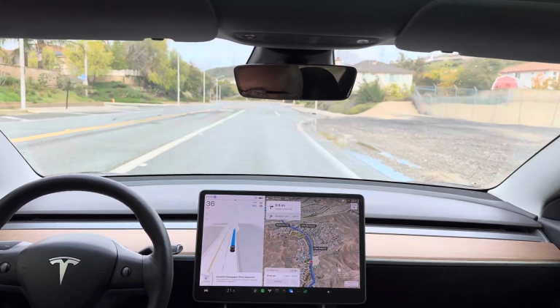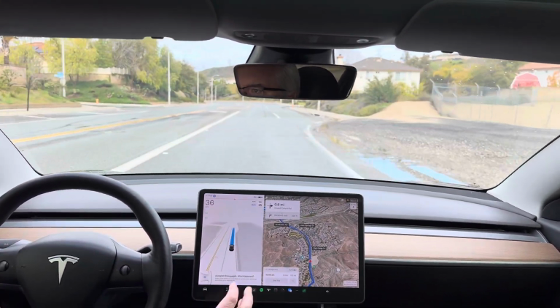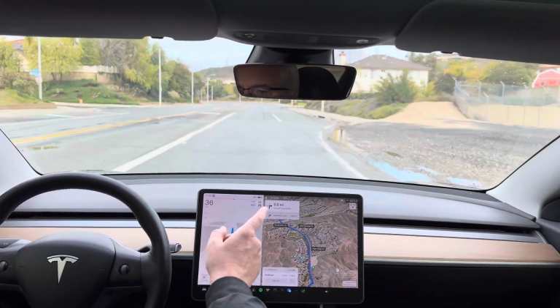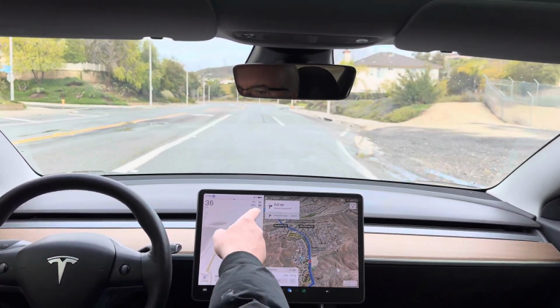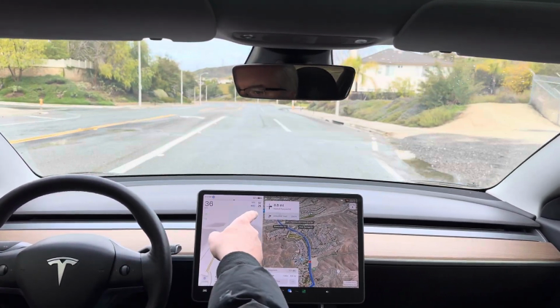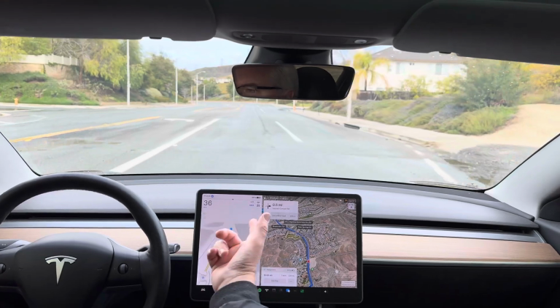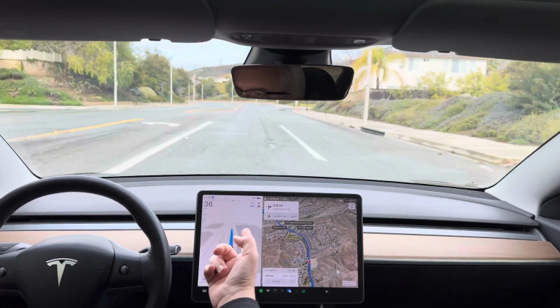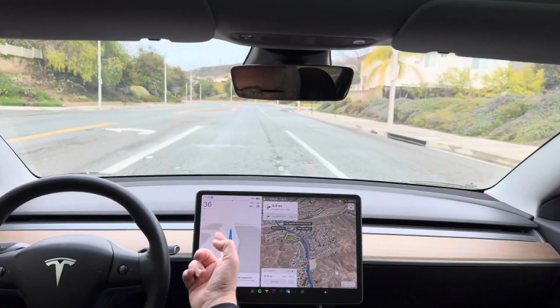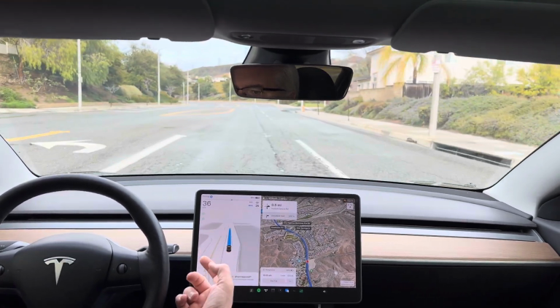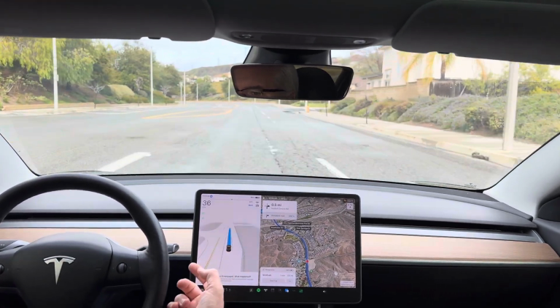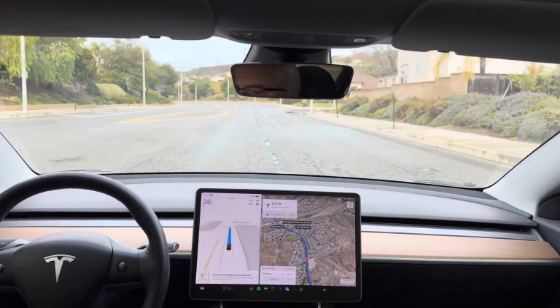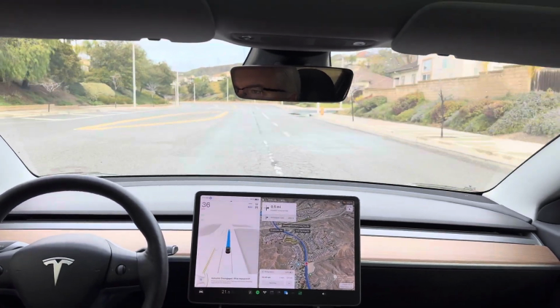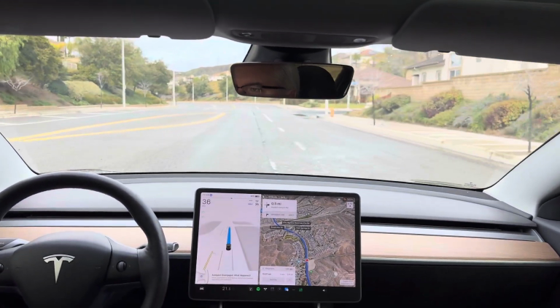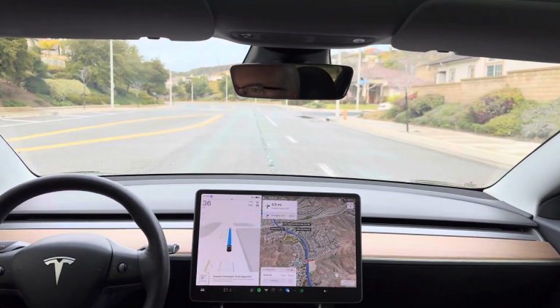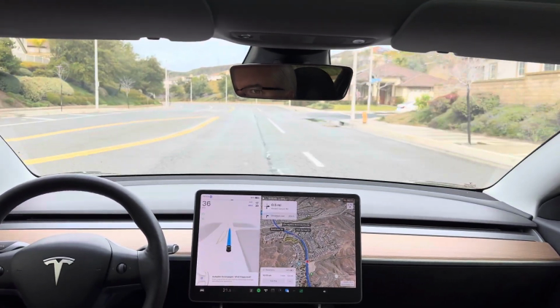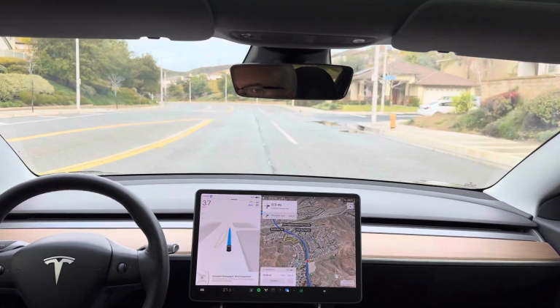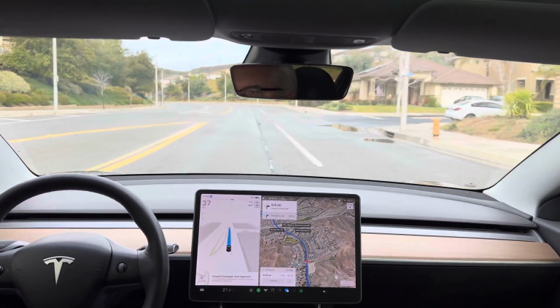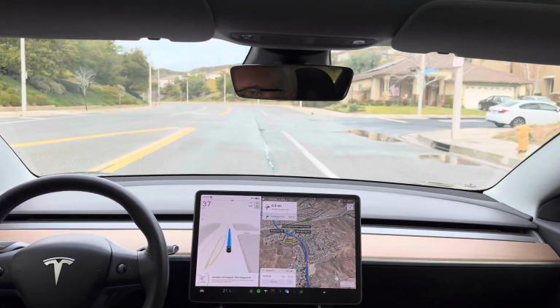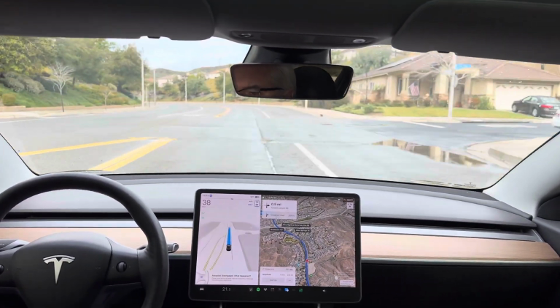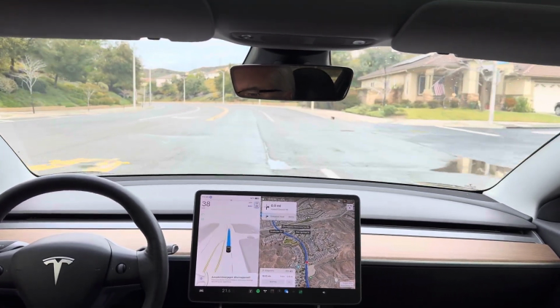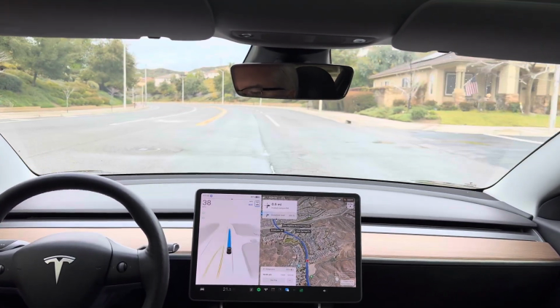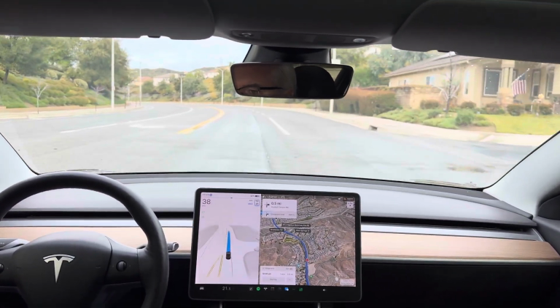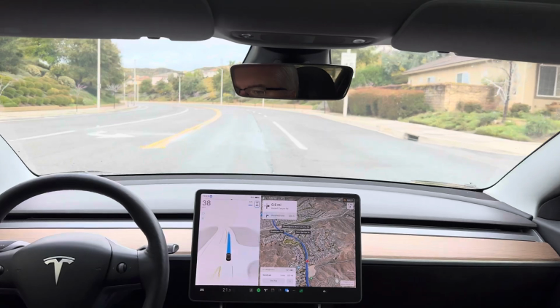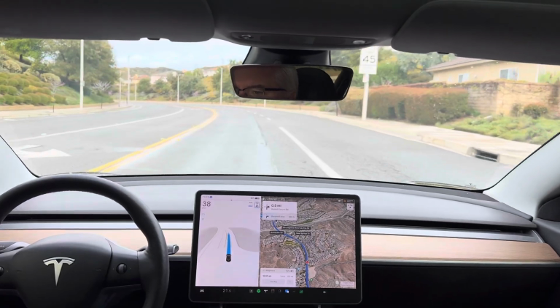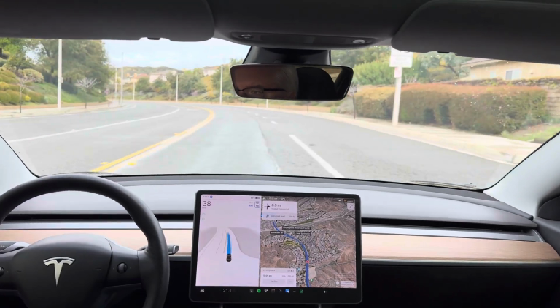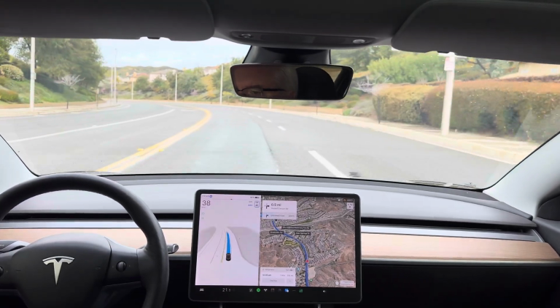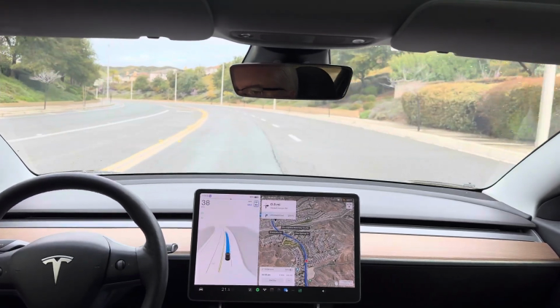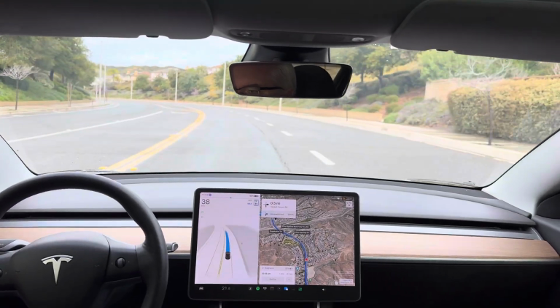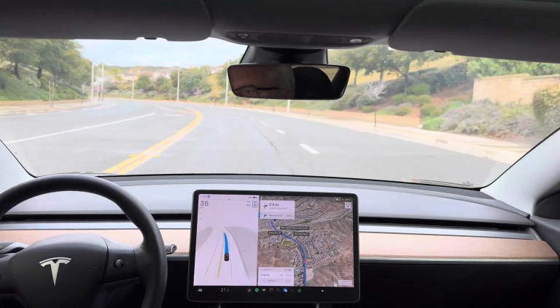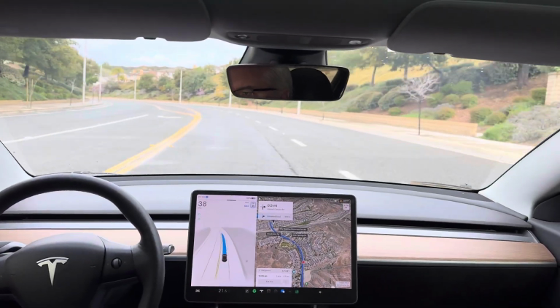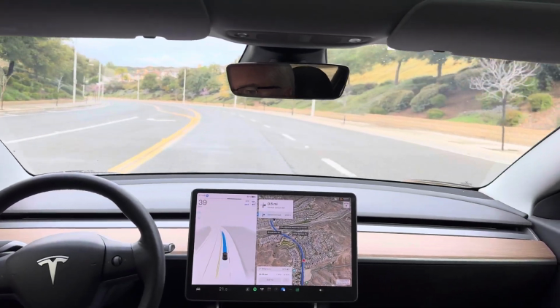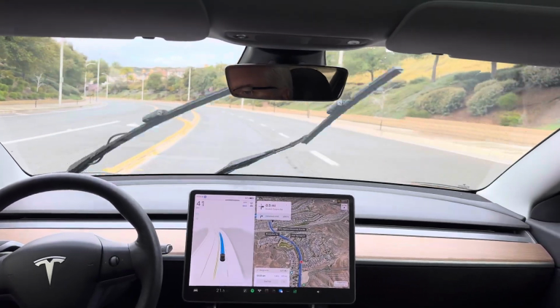Okay, the speed limit is 45, not 25. There we go — it sees 45, but it's not accelerating. Giving it a tap.